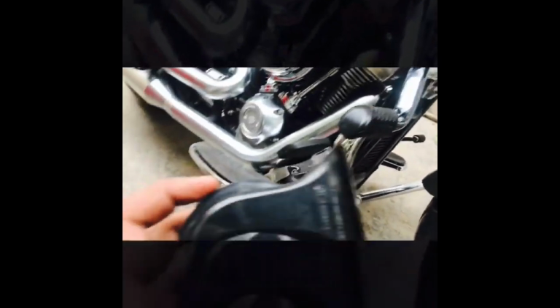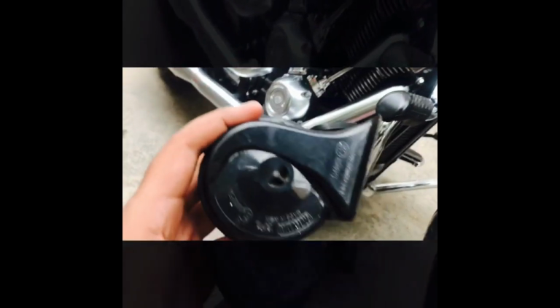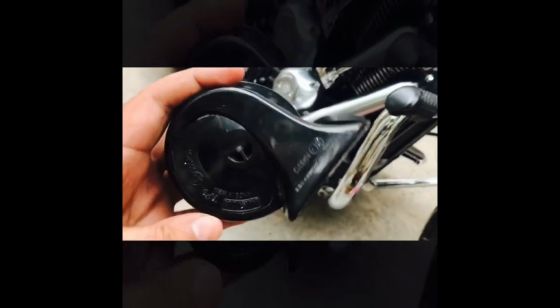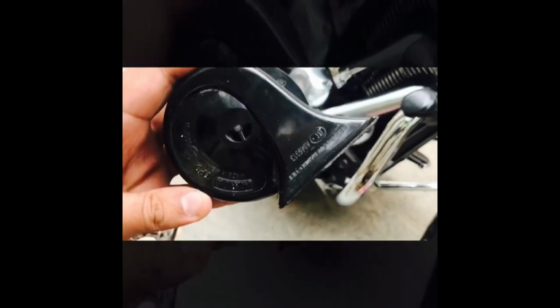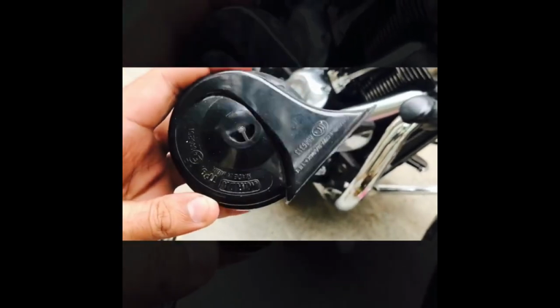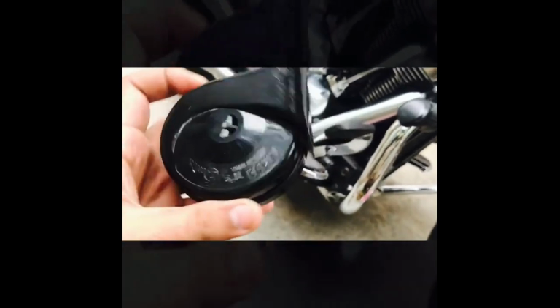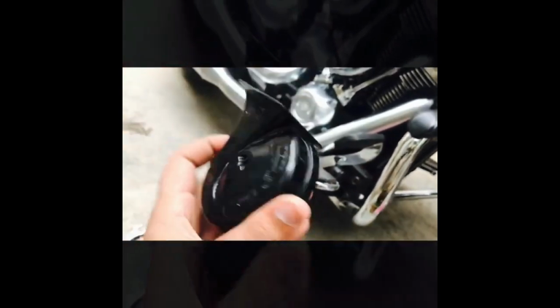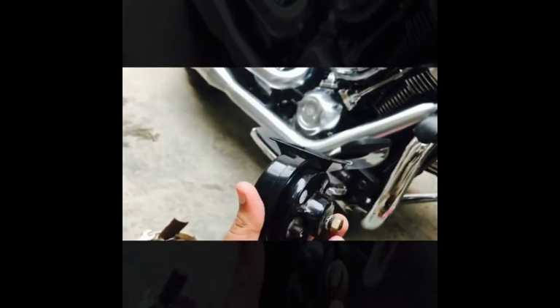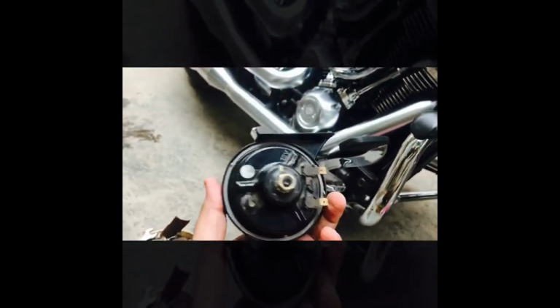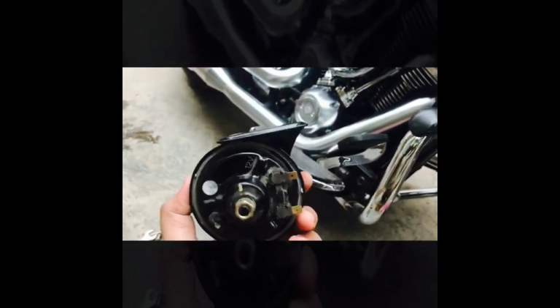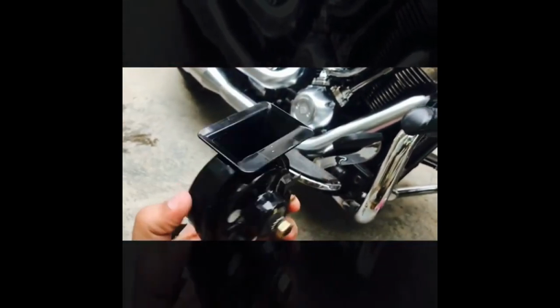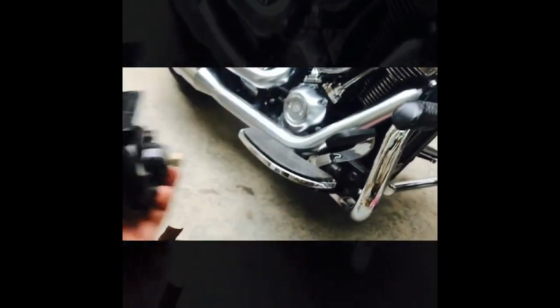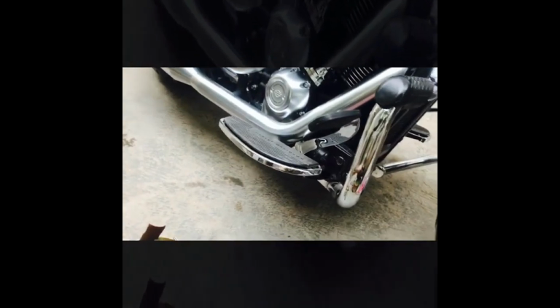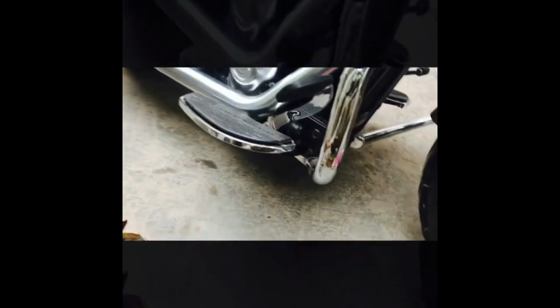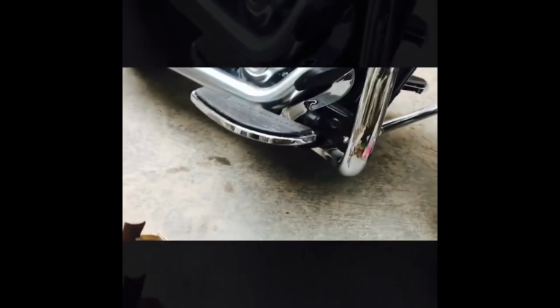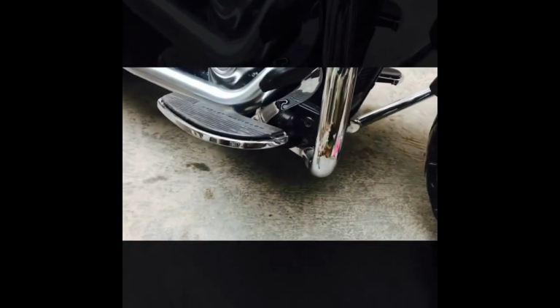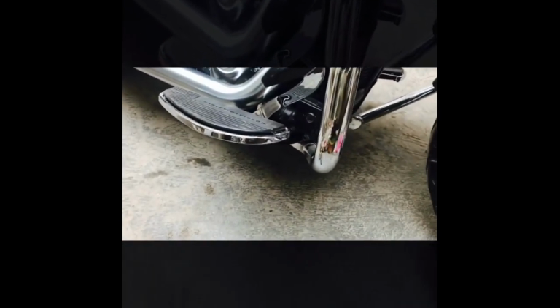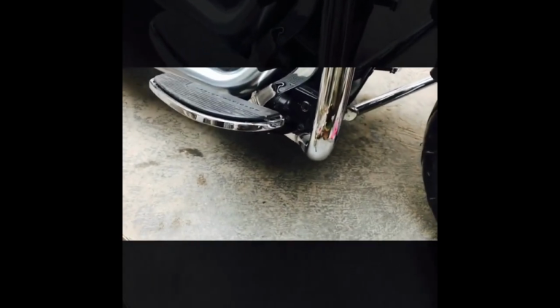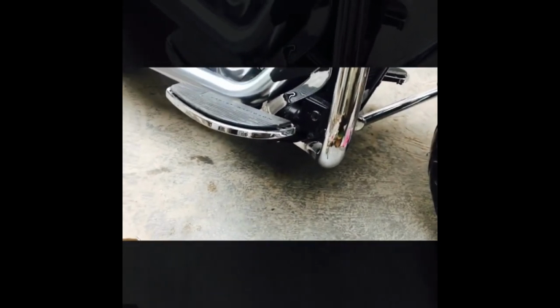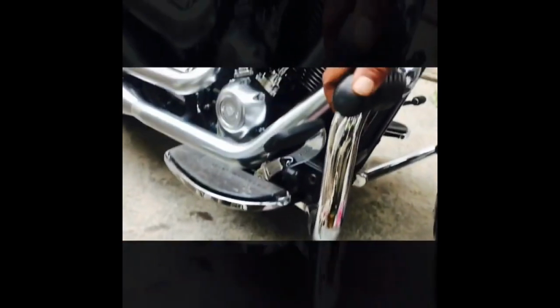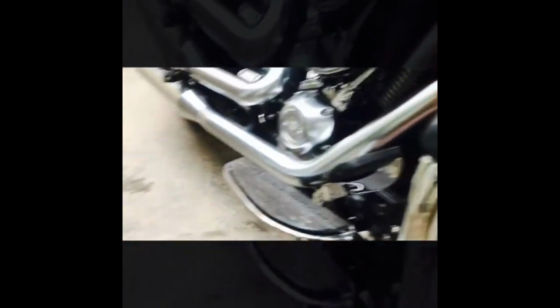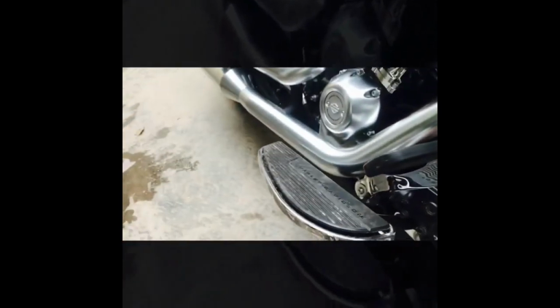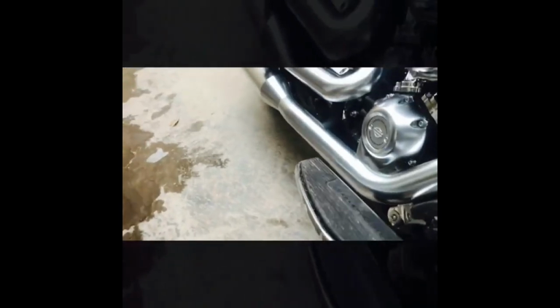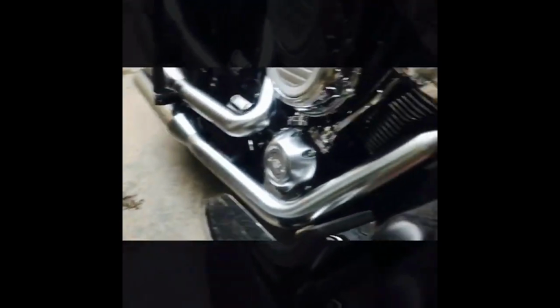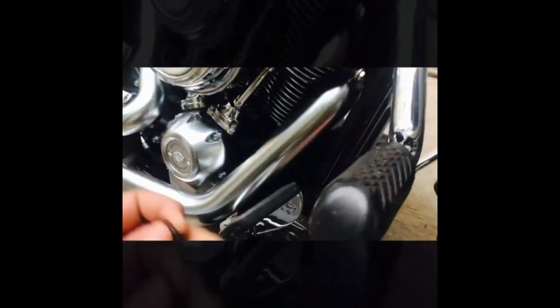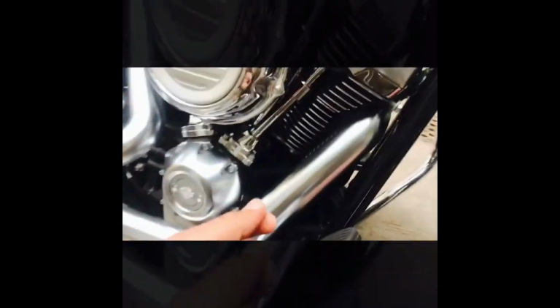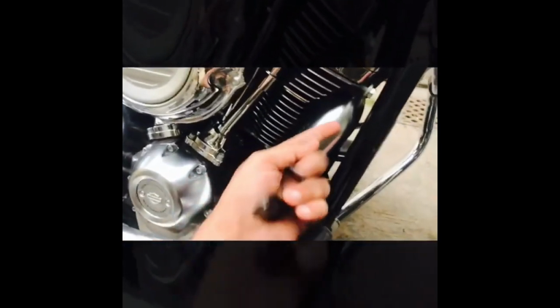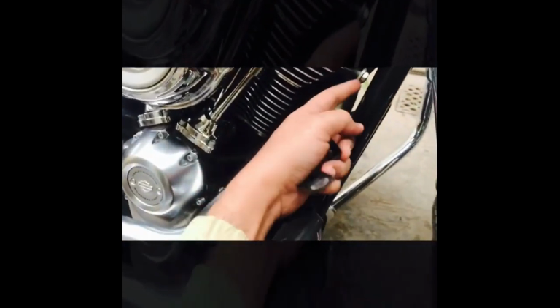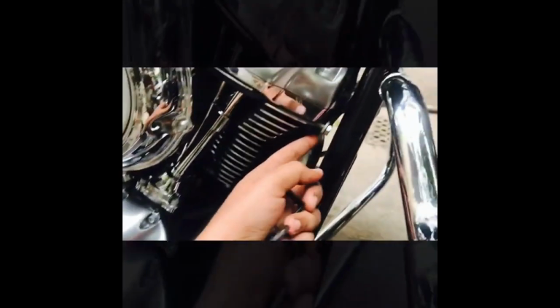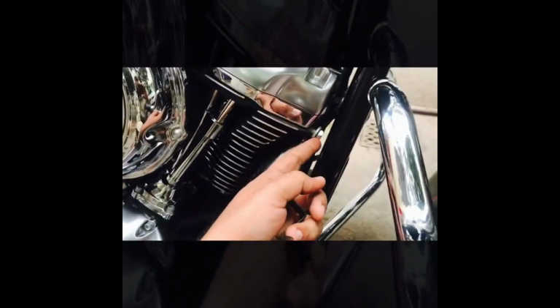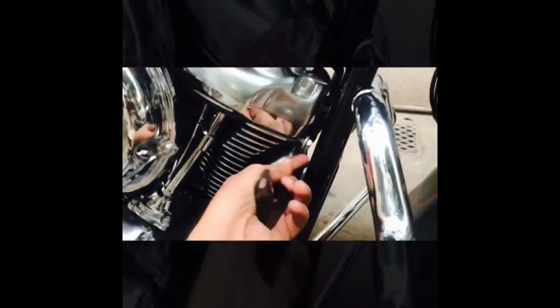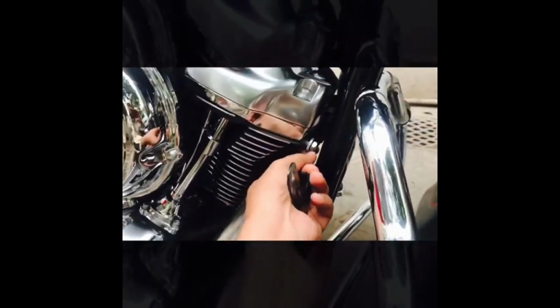Let me show you the pressure horns — these are Minda make pressure horns which I purchased from Amazon. You can also purchase from there, I'll share the link. After working hard, my father found a place — I'll show you, it's here.